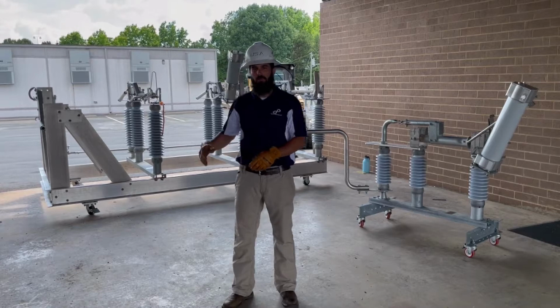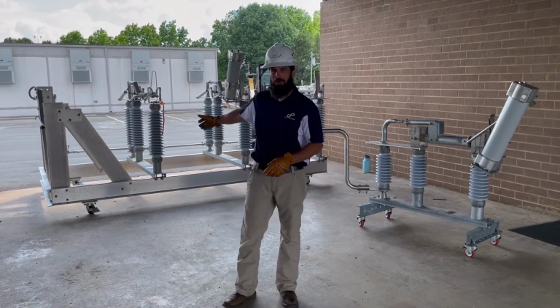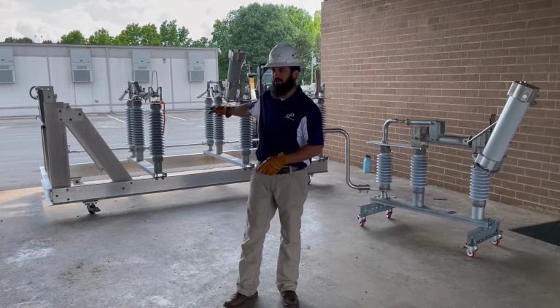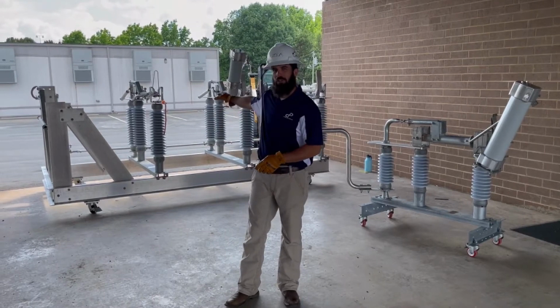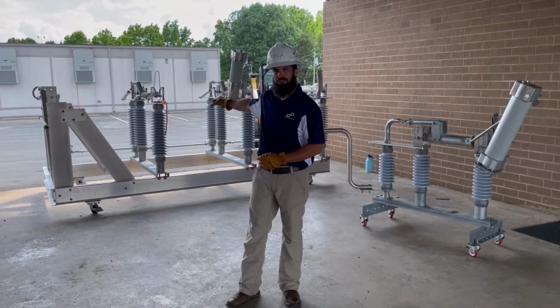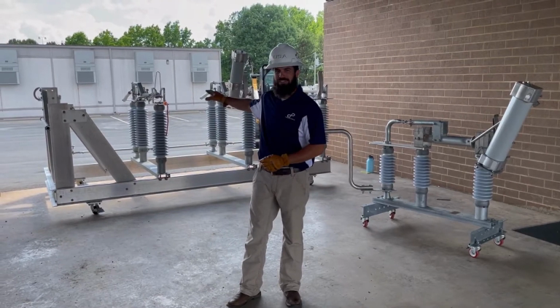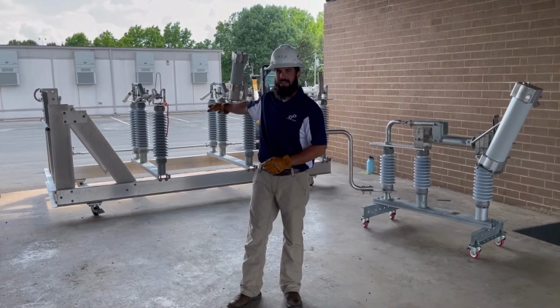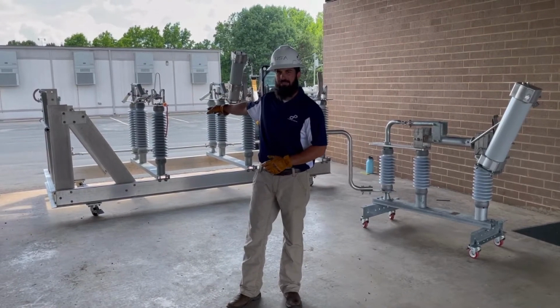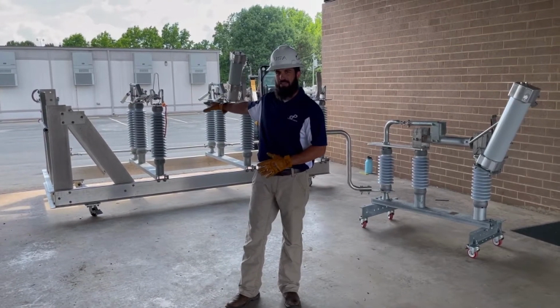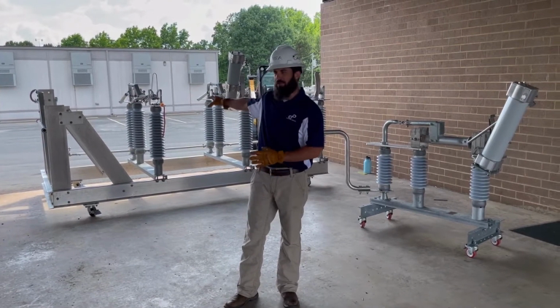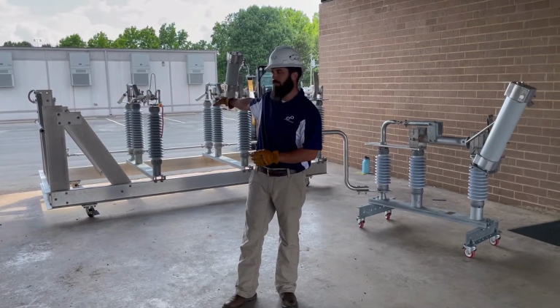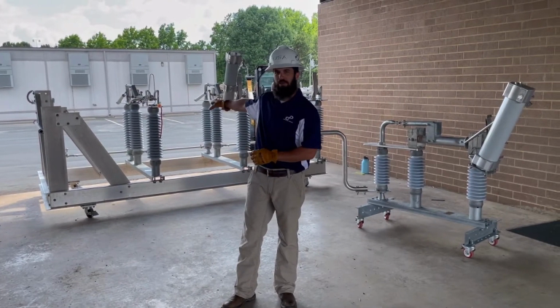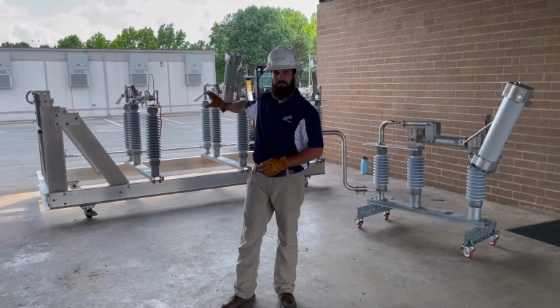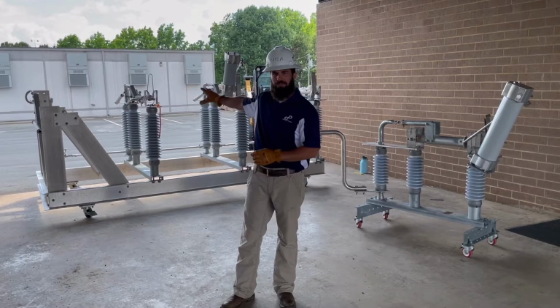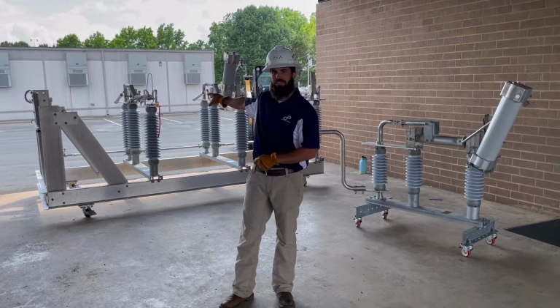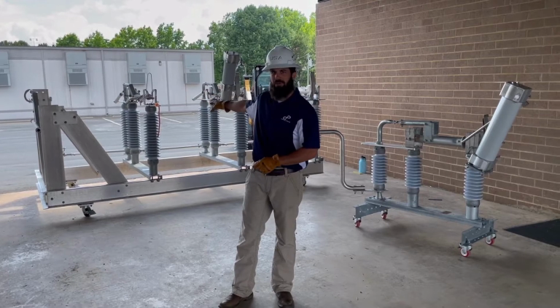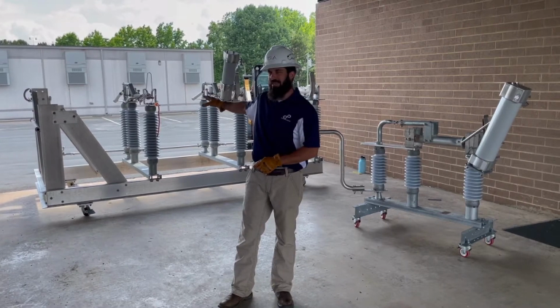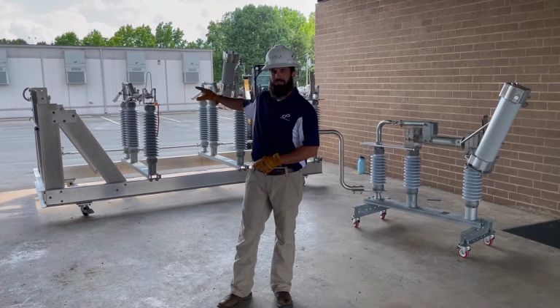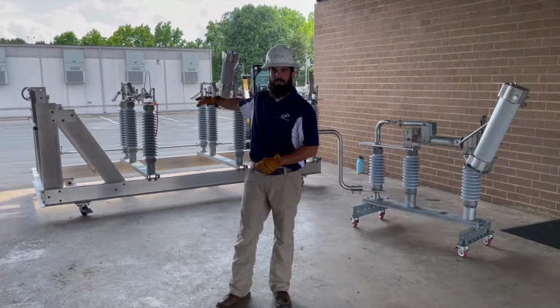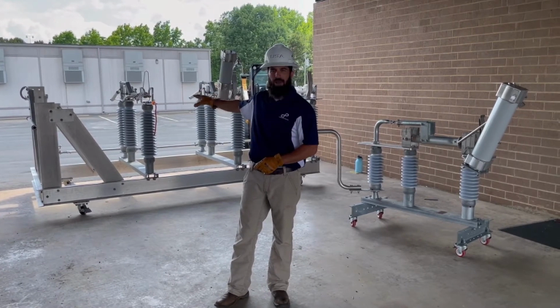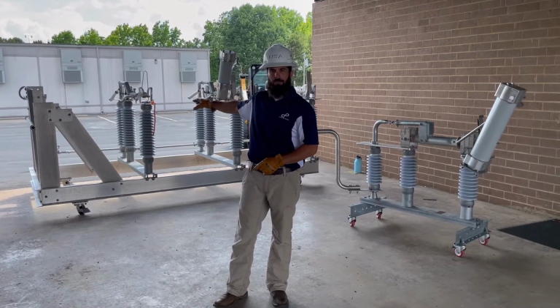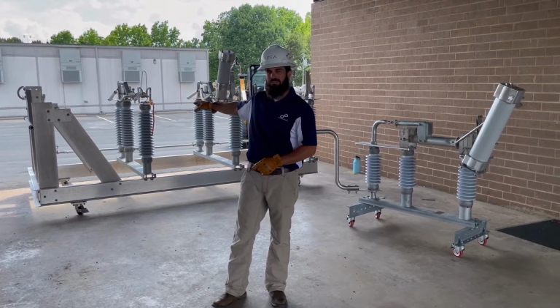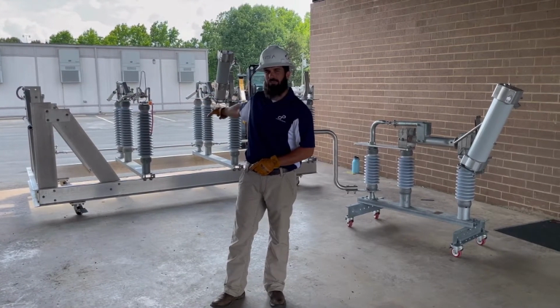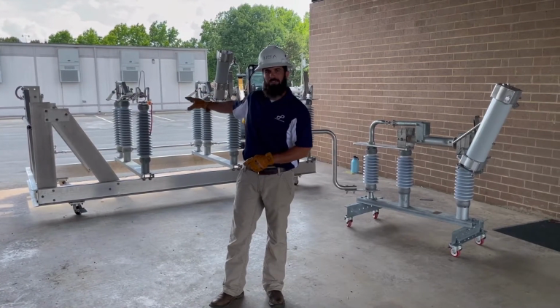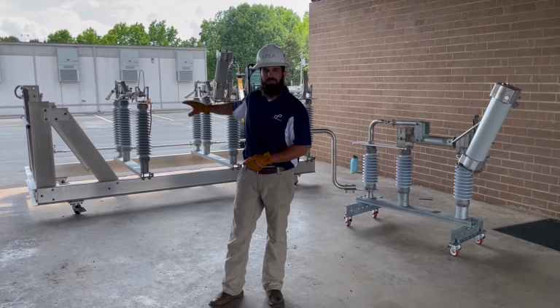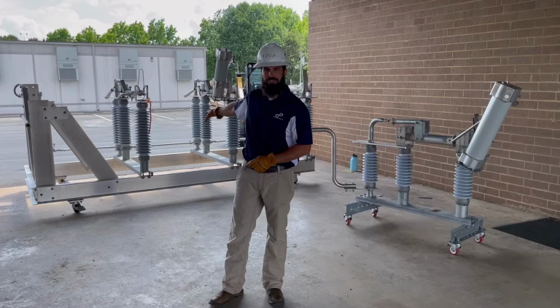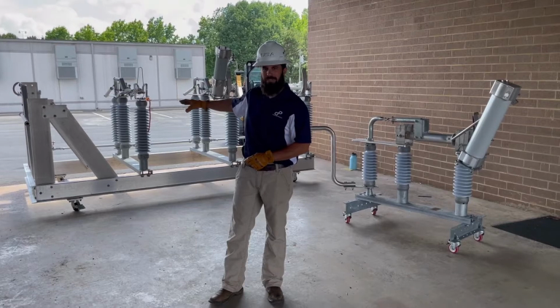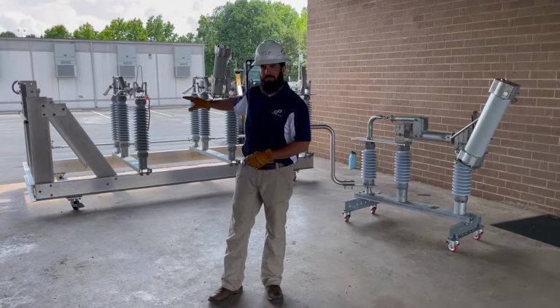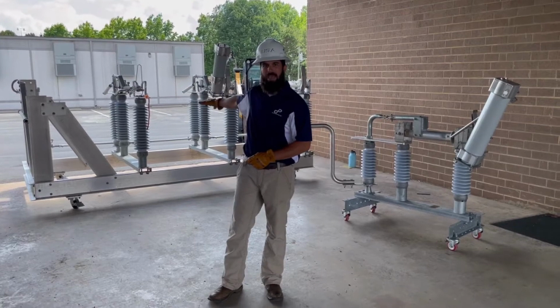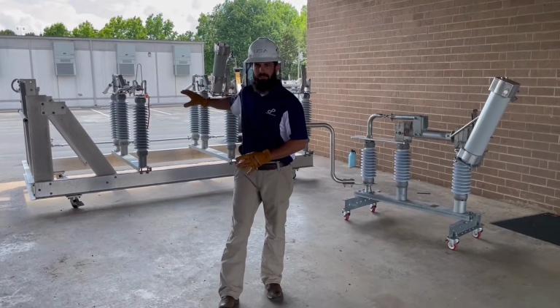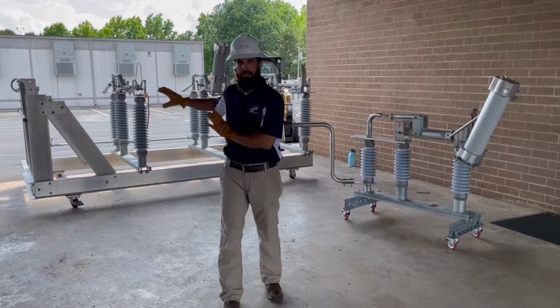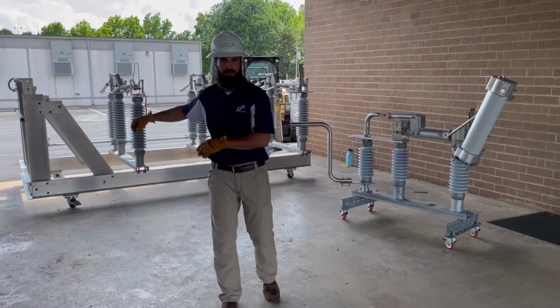Over my shoulder here you can see a larger — this is a 69 kV three-pole substation configuration. This is really good for outdoor applications, and it also allows a lot of adjustments to be had. There's a lot of training on that.